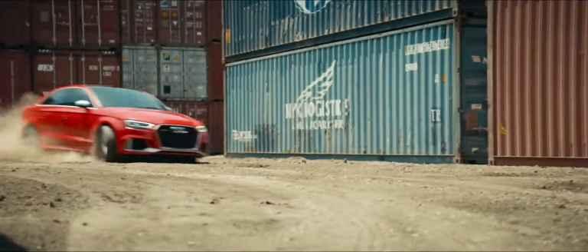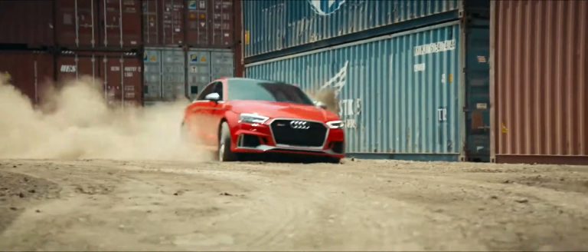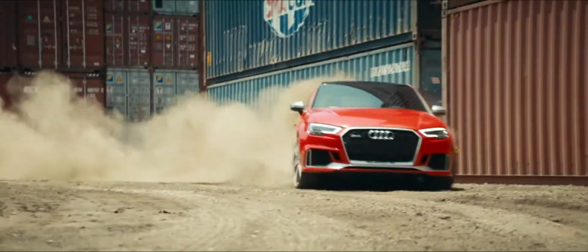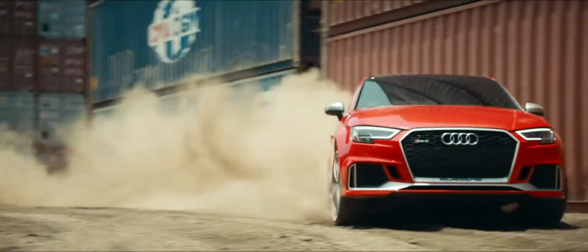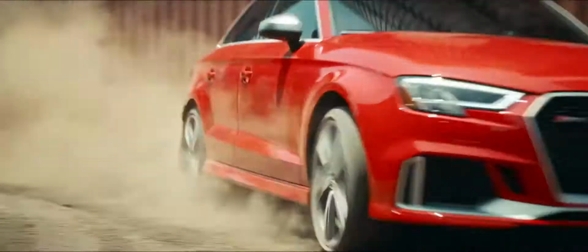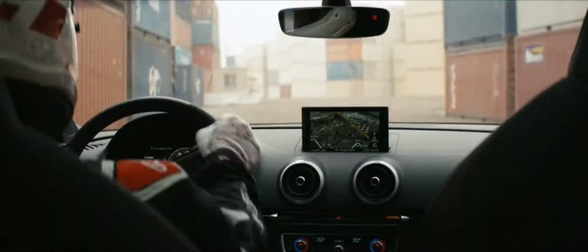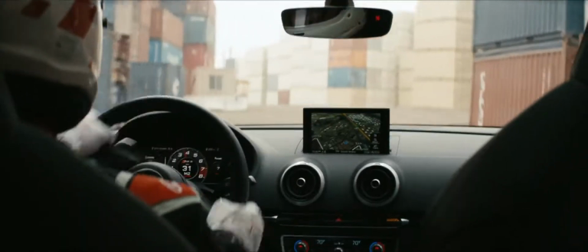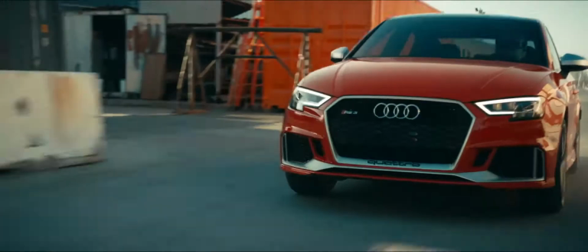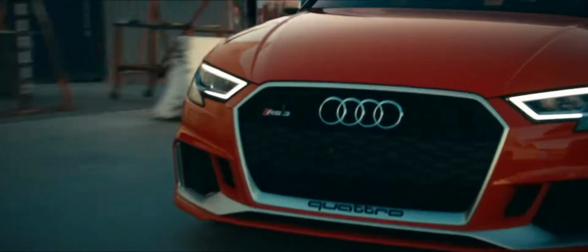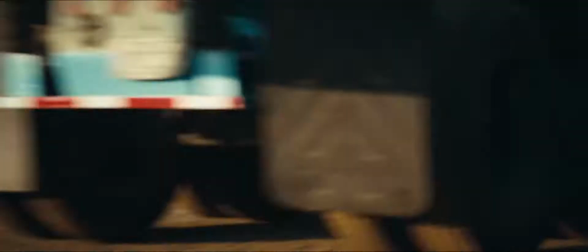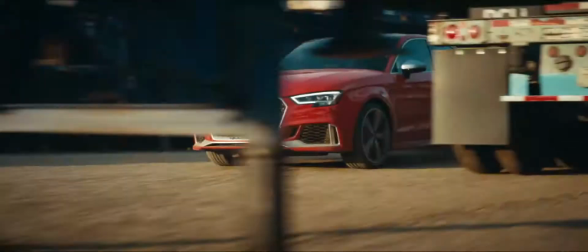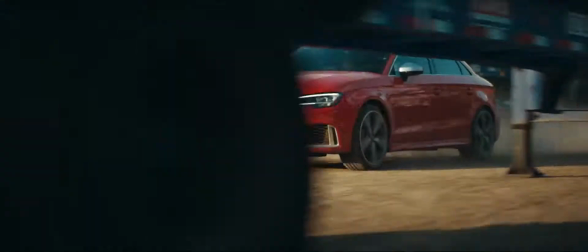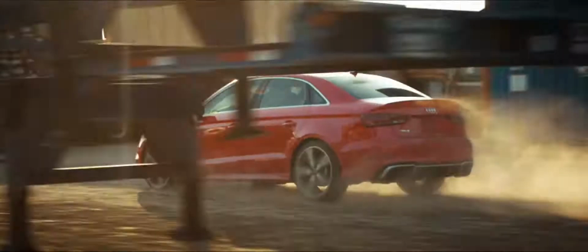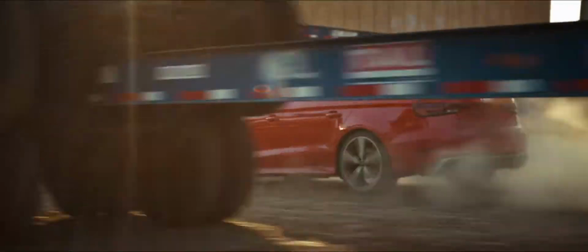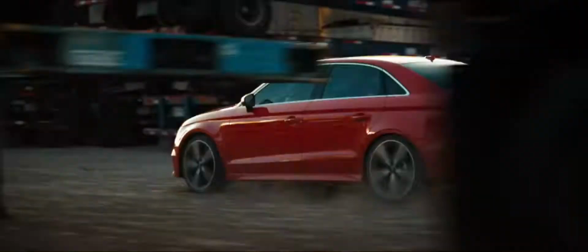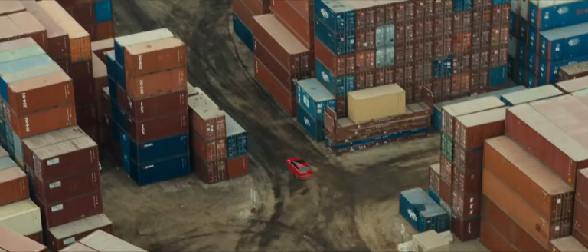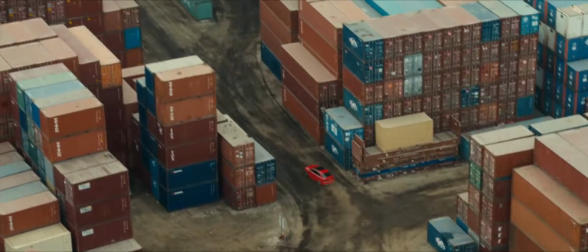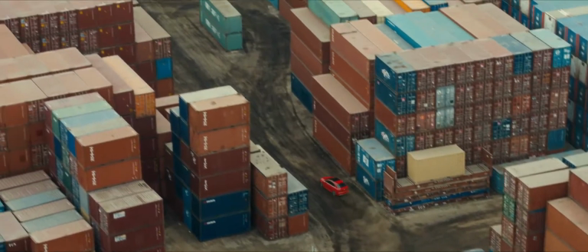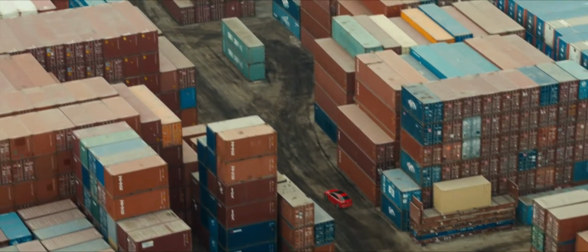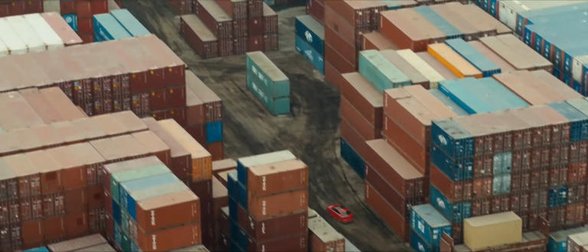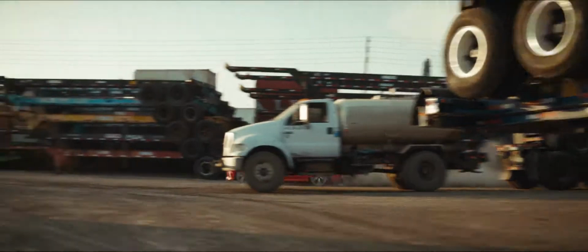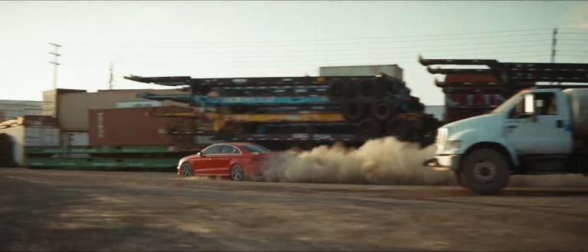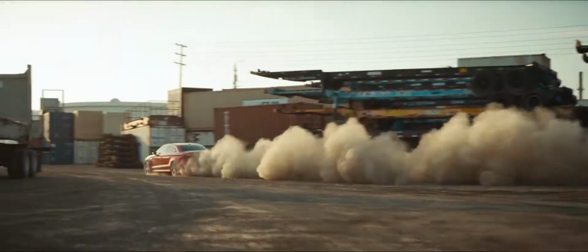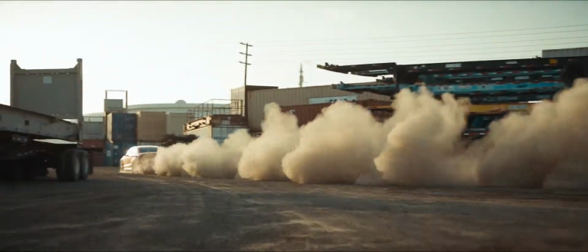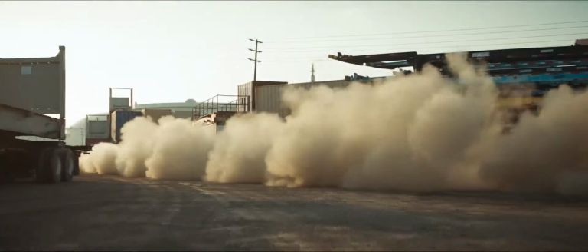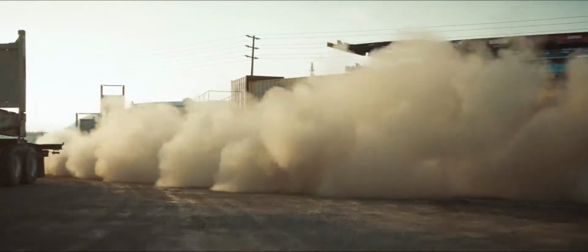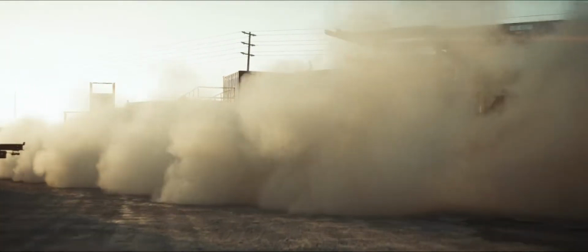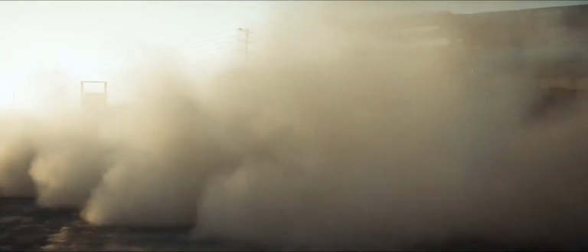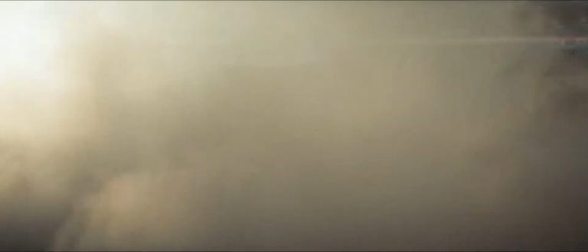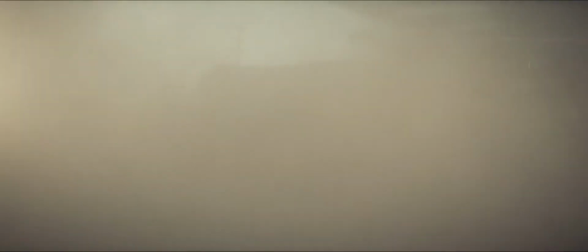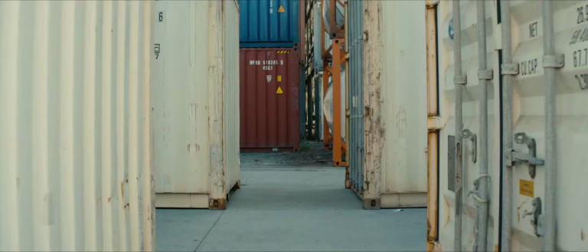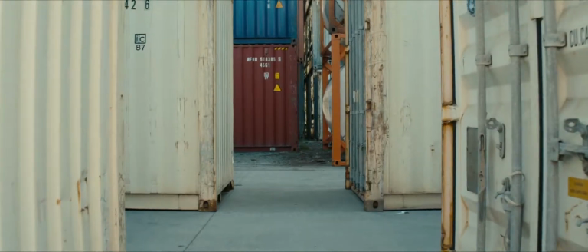The all-new RS3 carries on that 40-year legacy with our most powerful version yet. With over 390 horsepower and 354 pound-feet of torque, the RS3 can achieve 0-60 in 3.9 seconds.